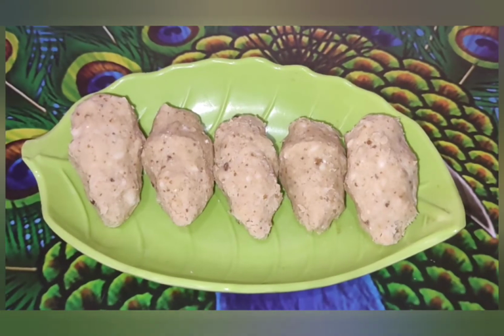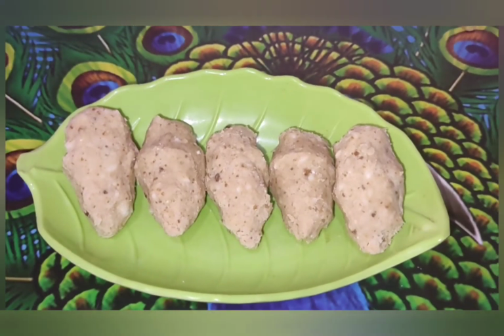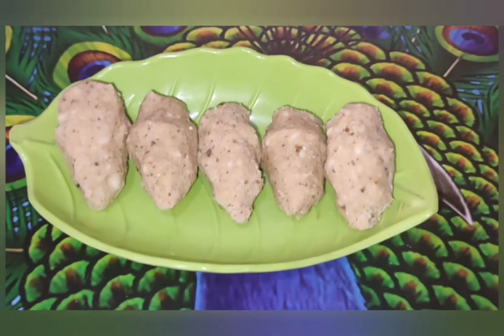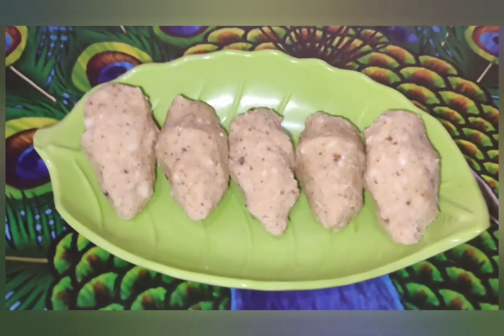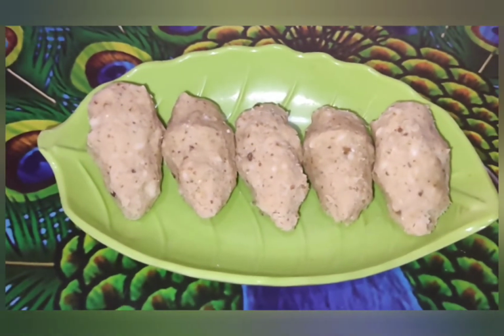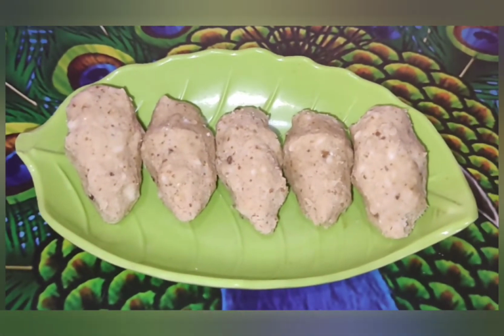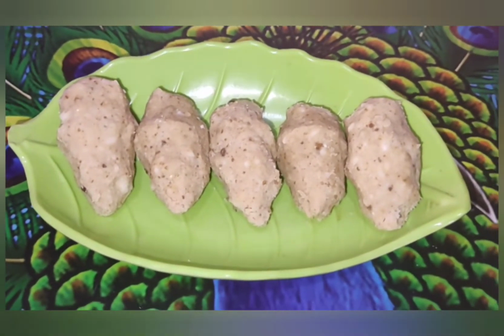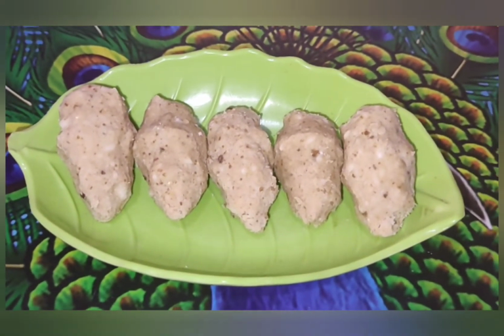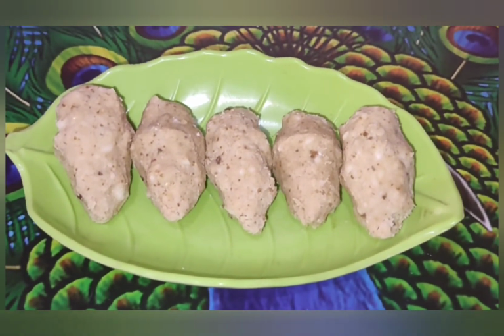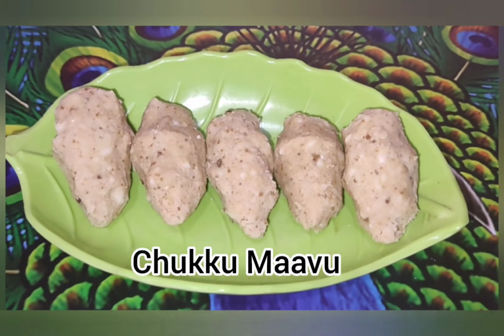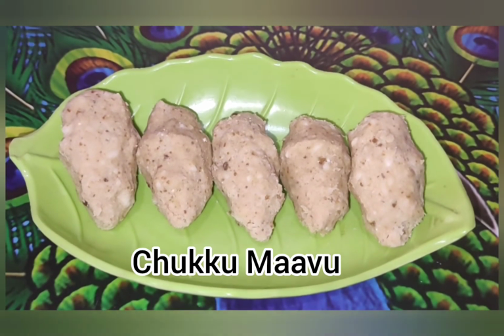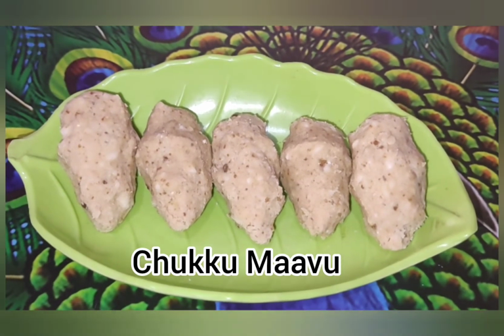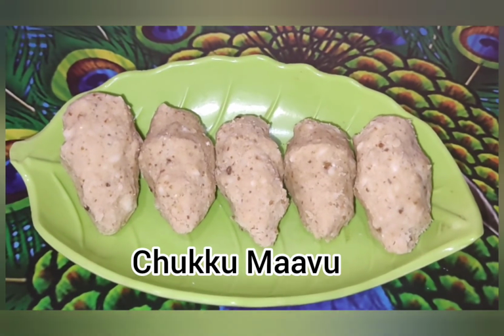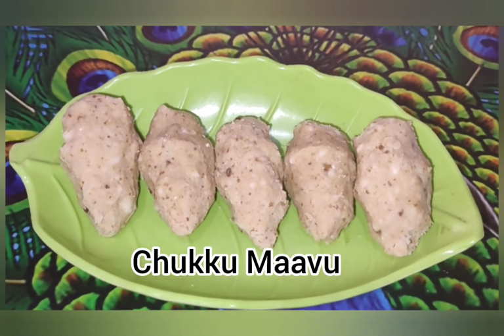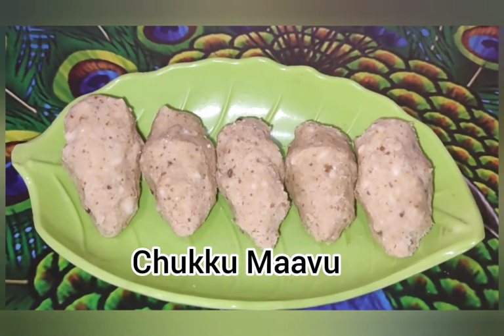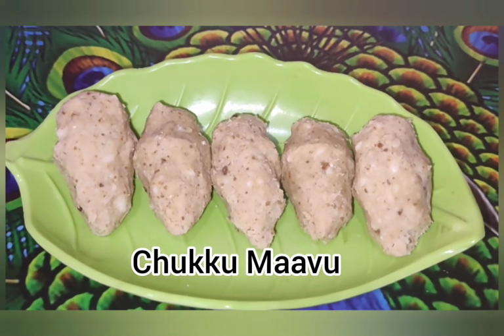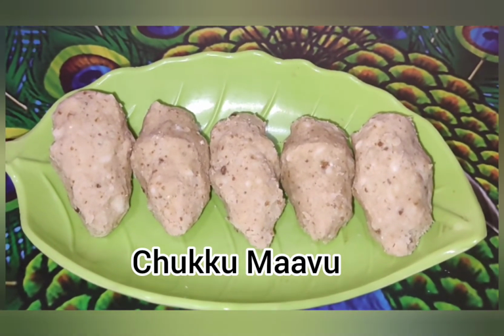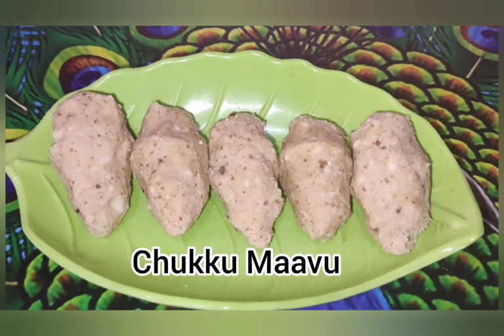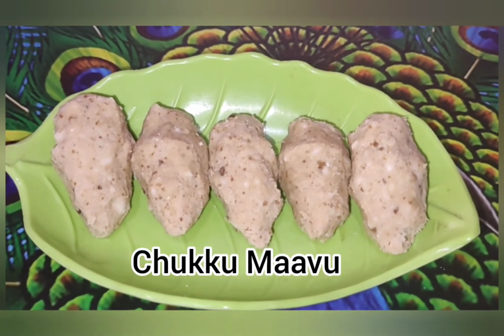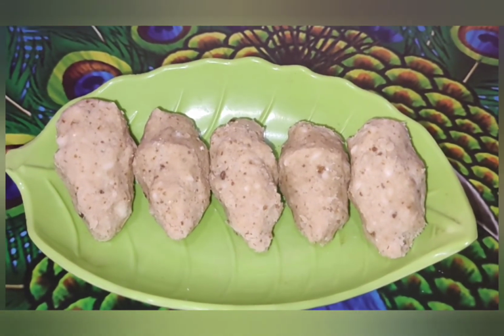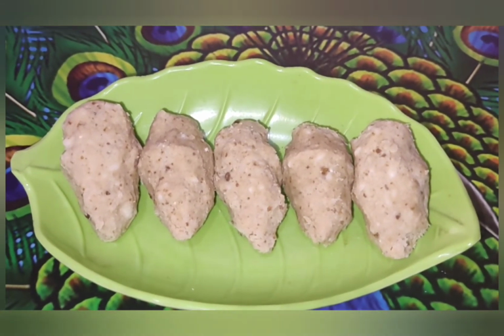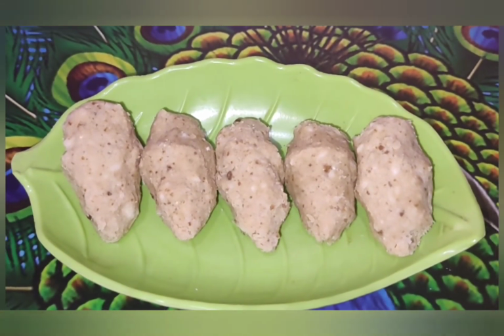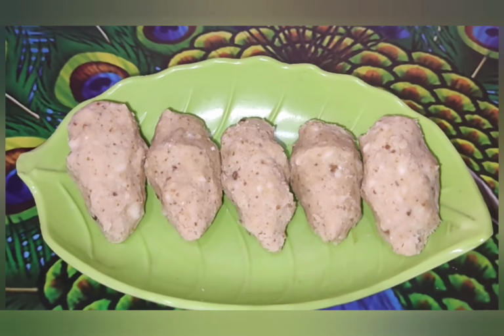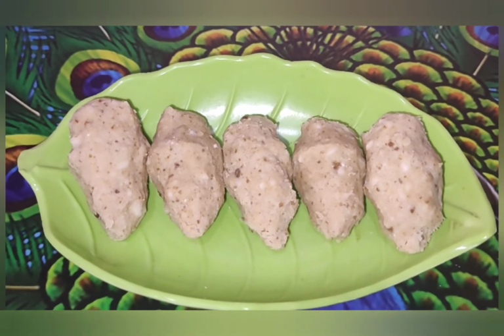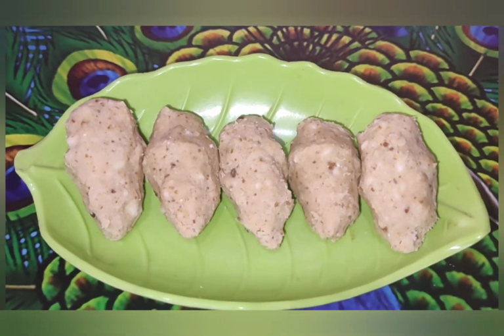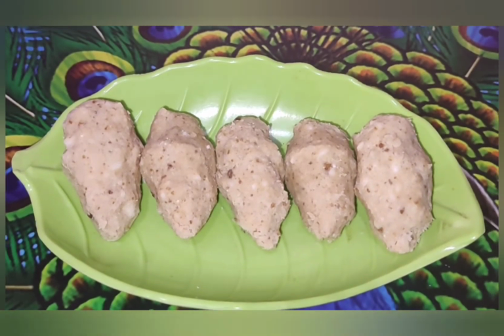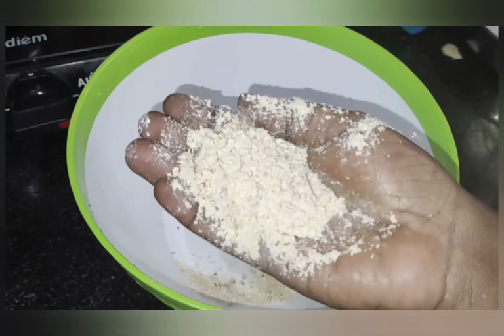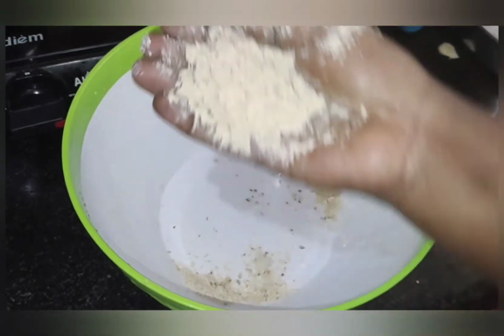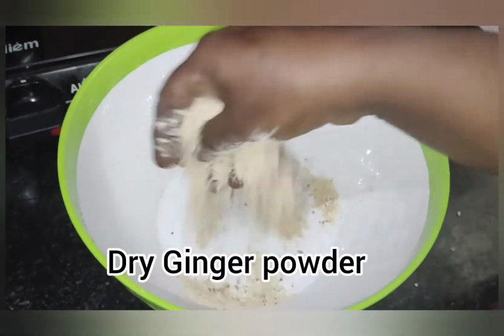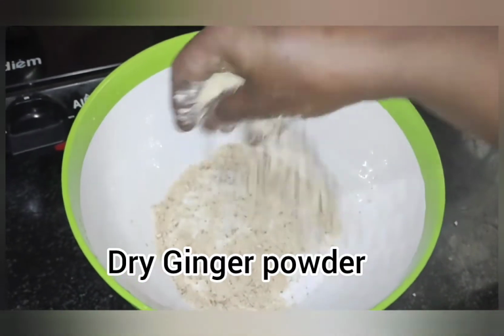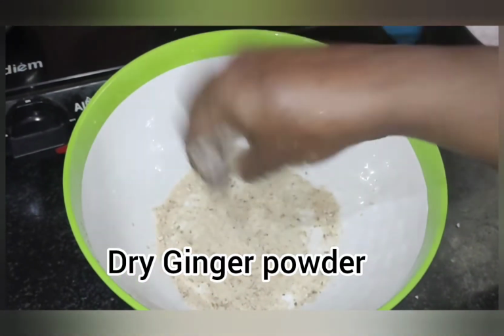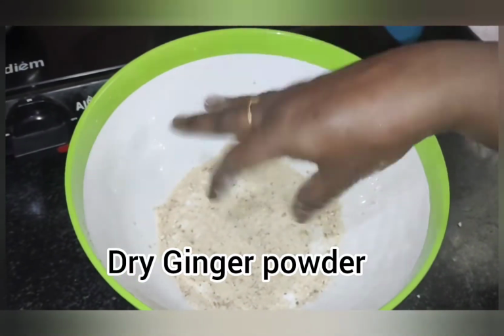This is the special dish. We are going to show you the dish. It's very good. We are going to eat a dish.